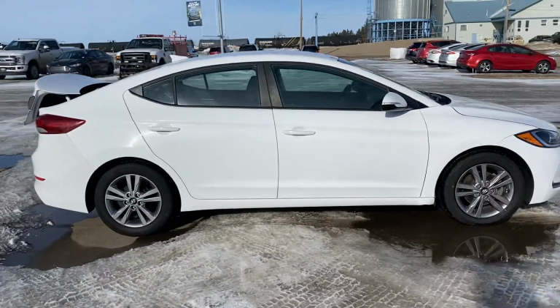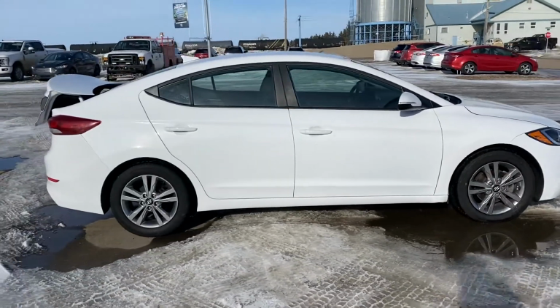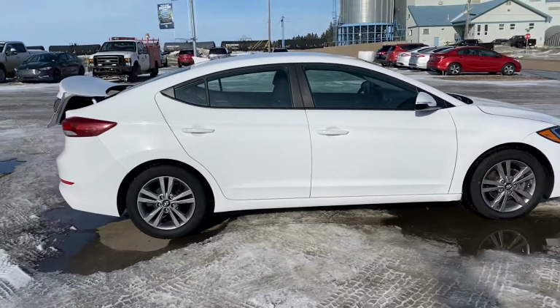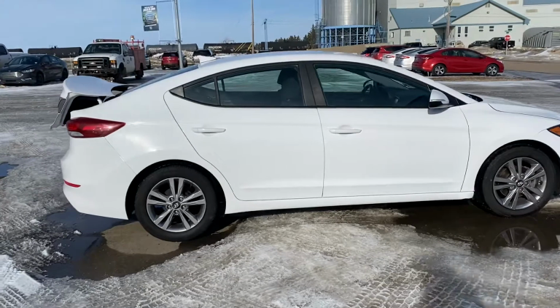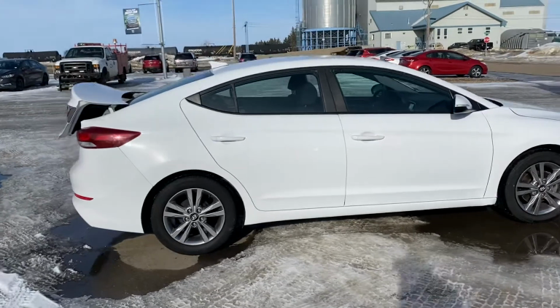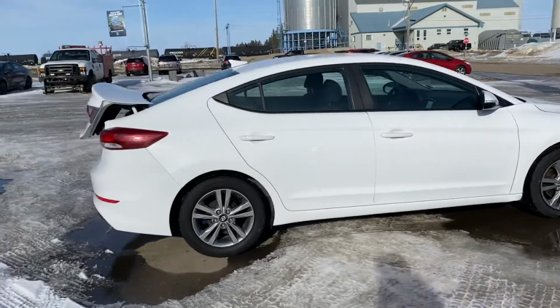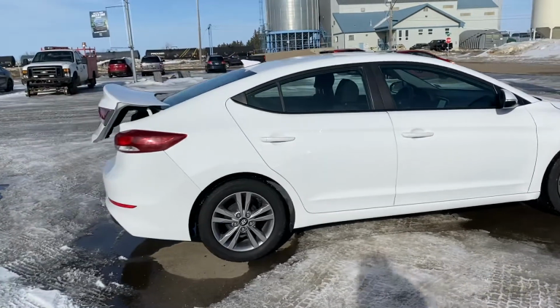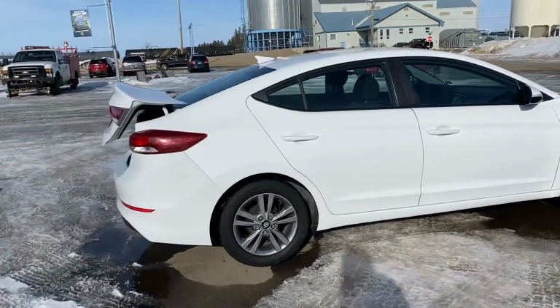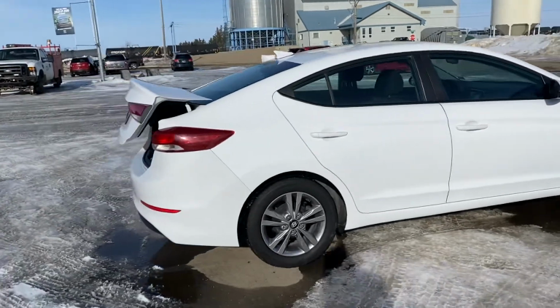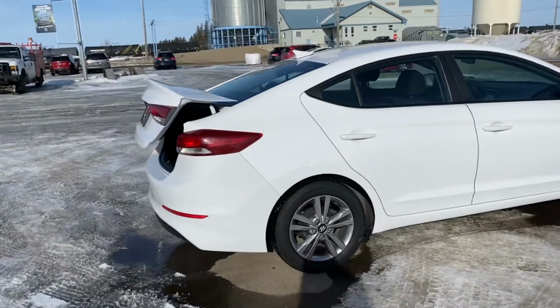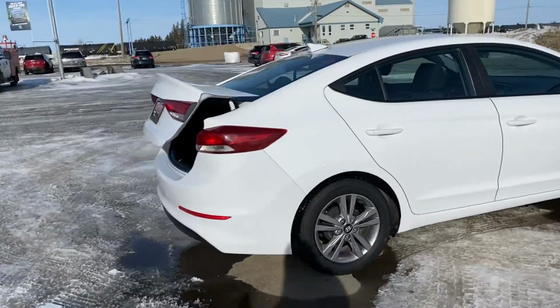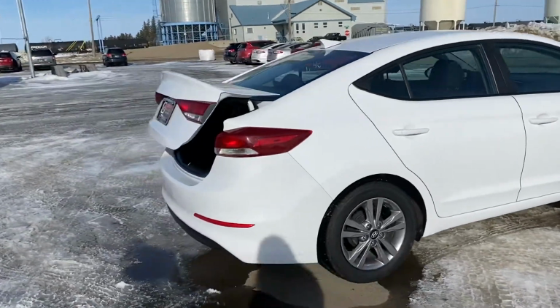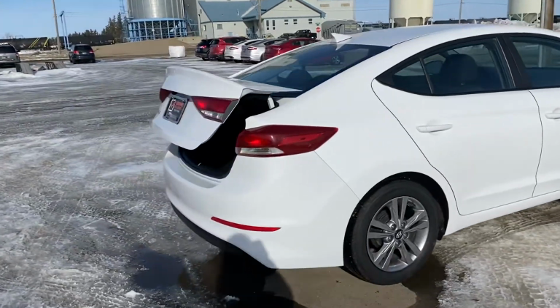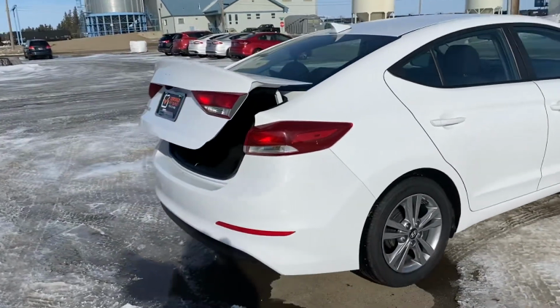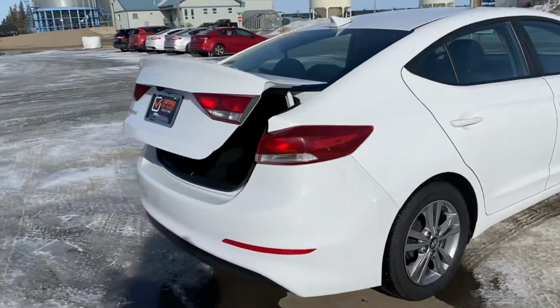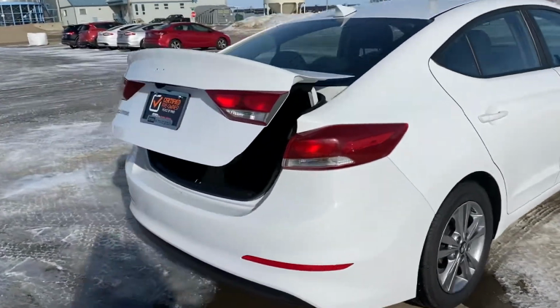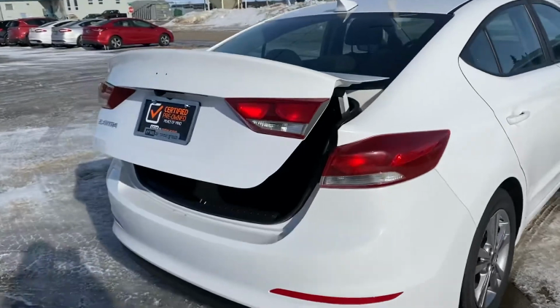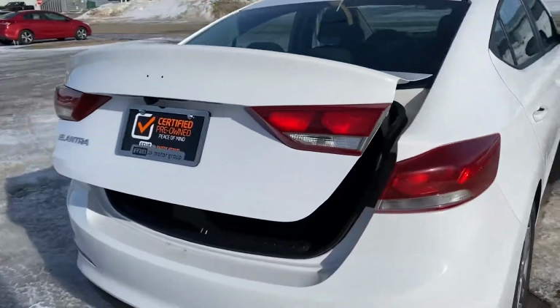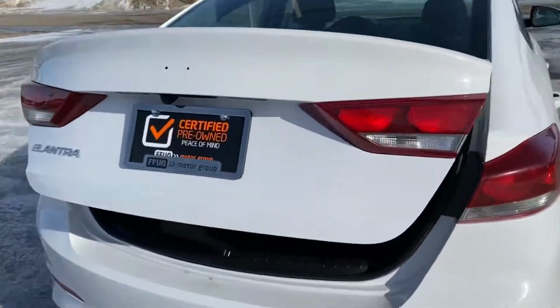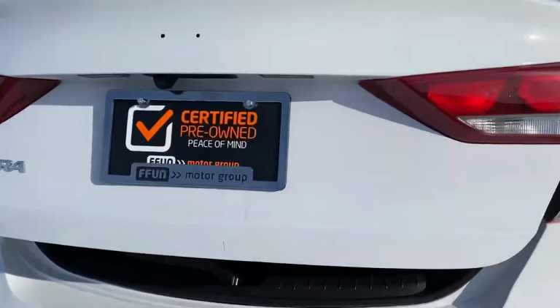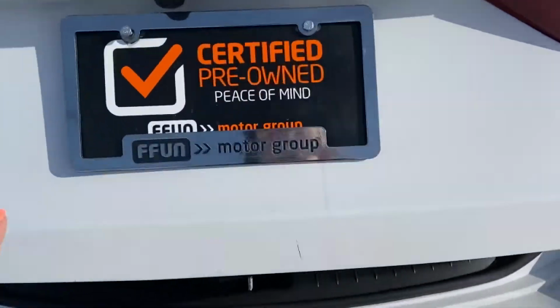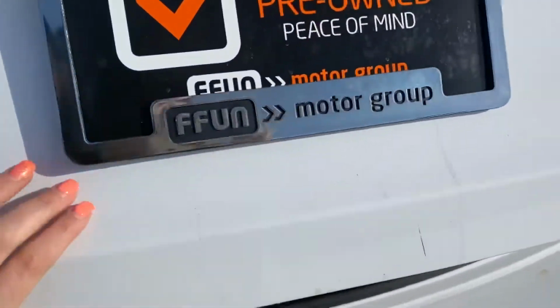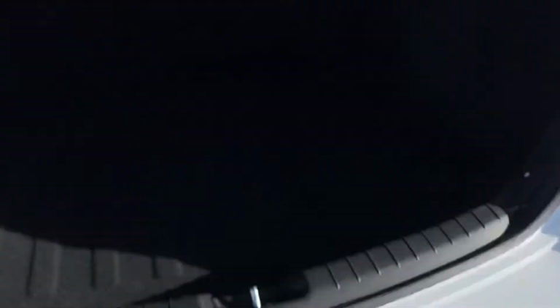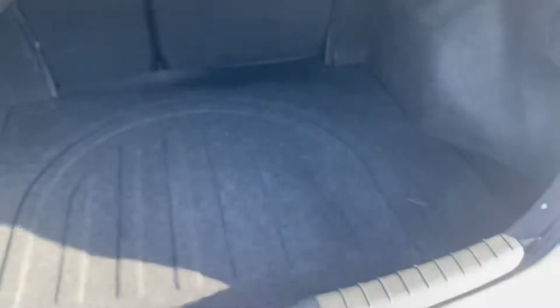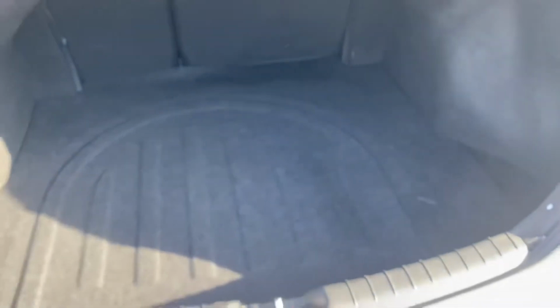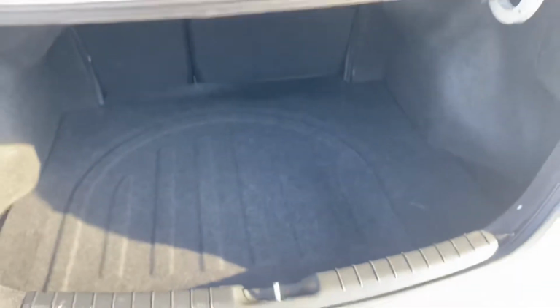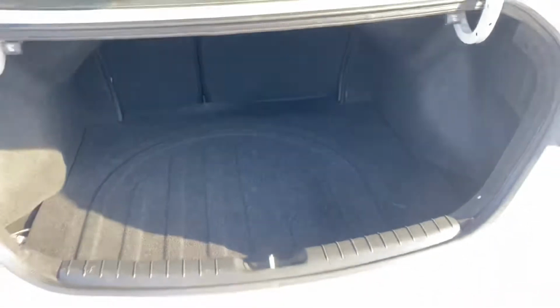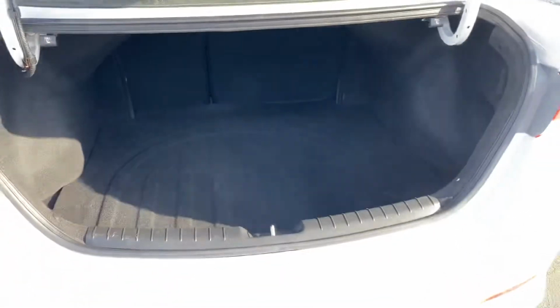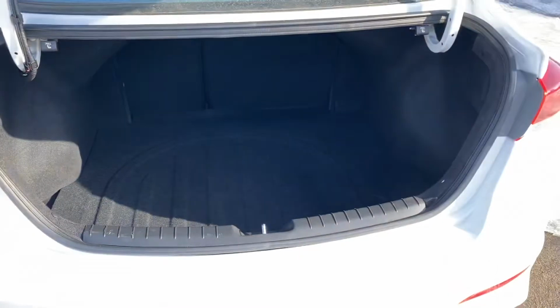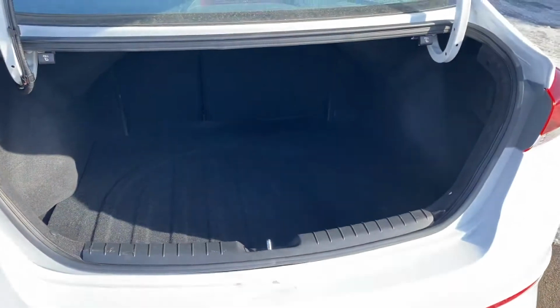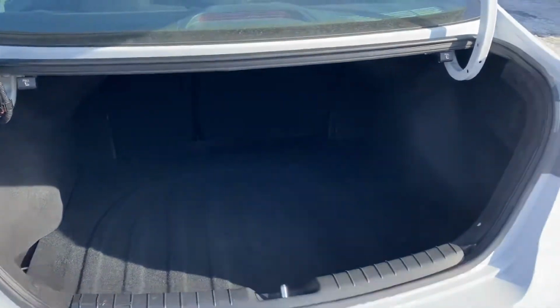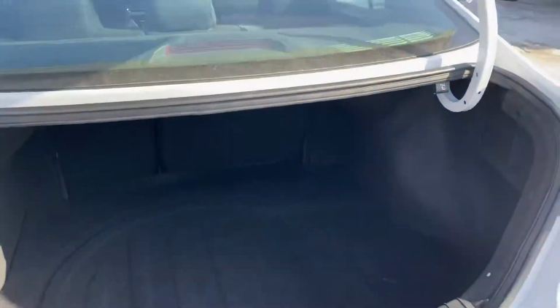If you ever need to, I've got the trunk already open so I can show you how it has a huge trunk. It's got a backup camera as well. So lots of room in the trunk, and you got your spare tire underneath there as well.